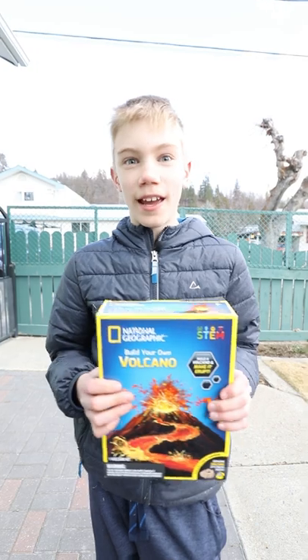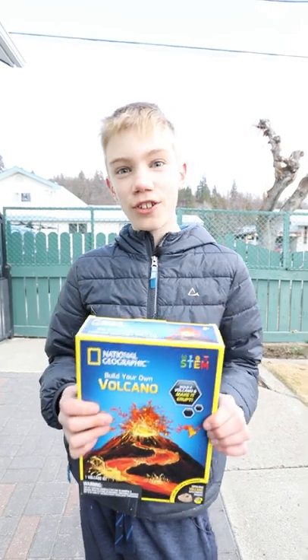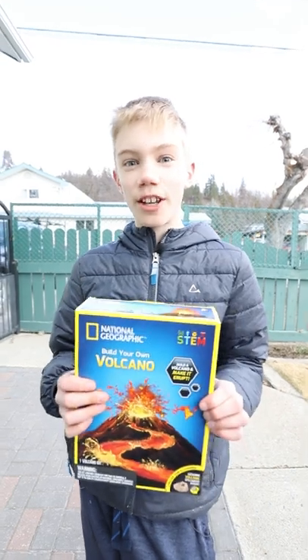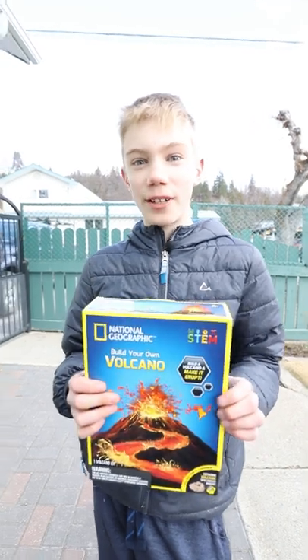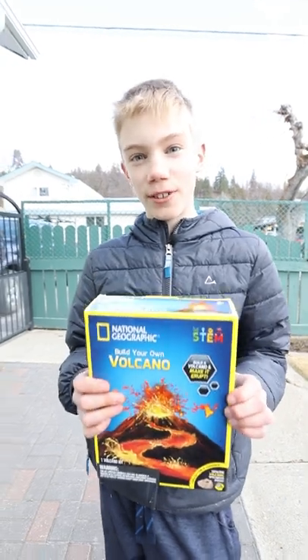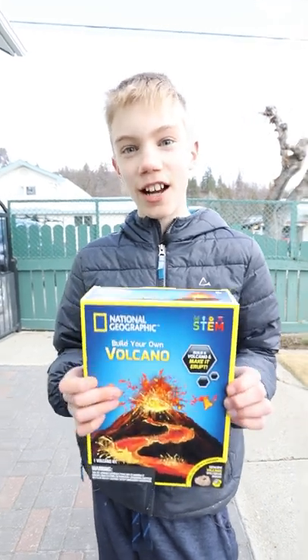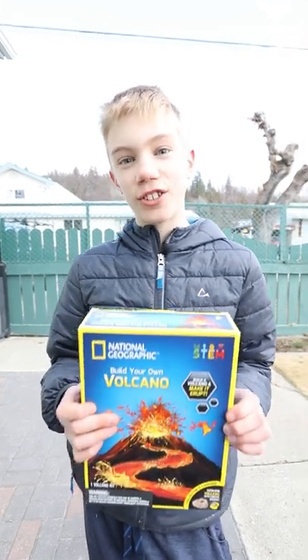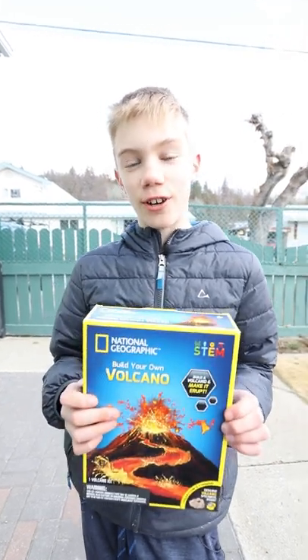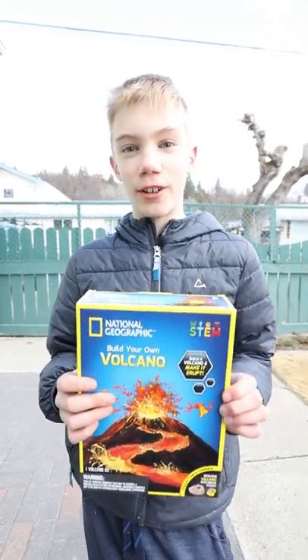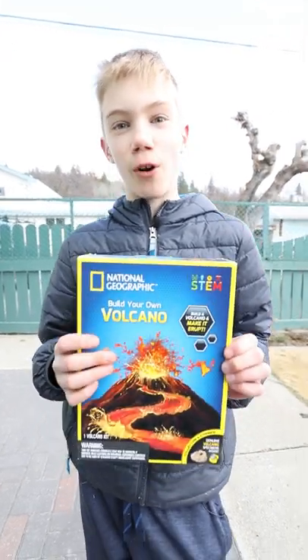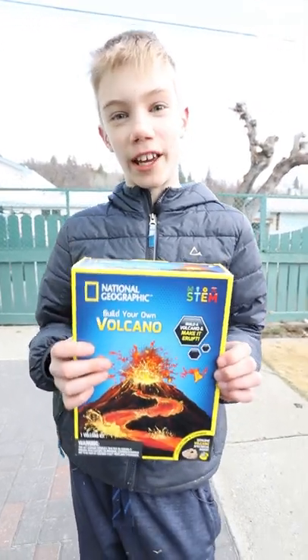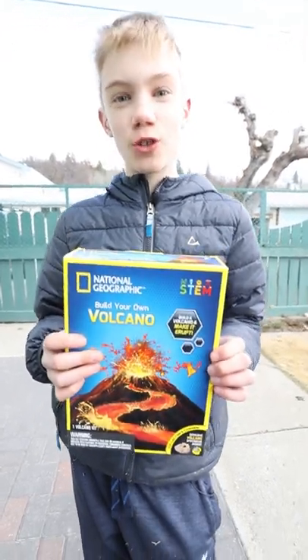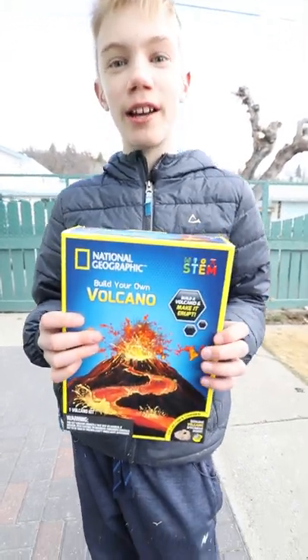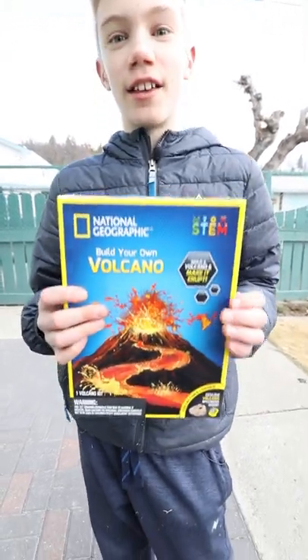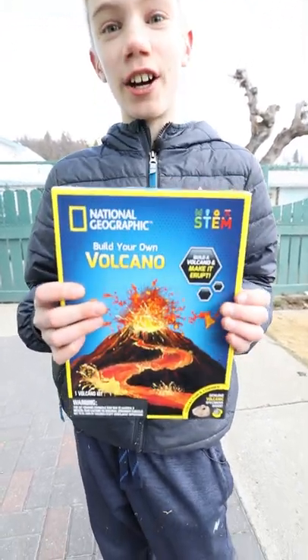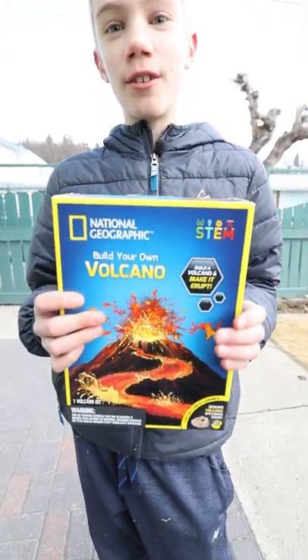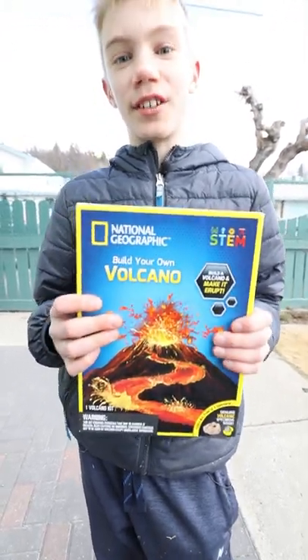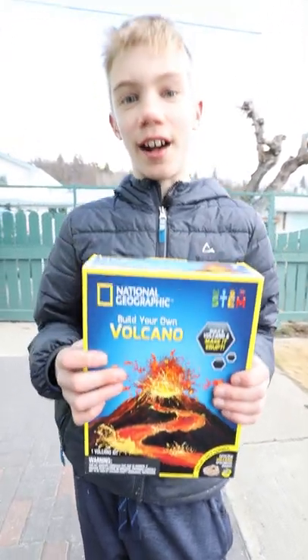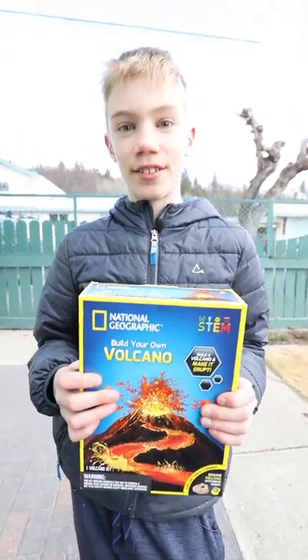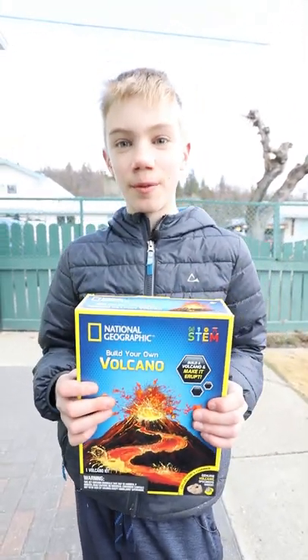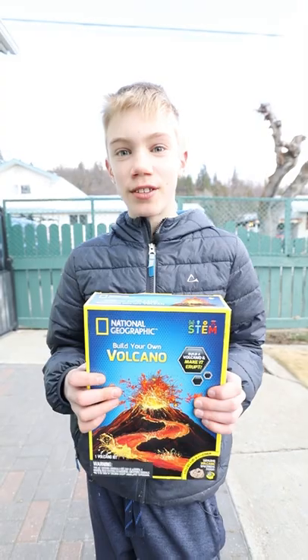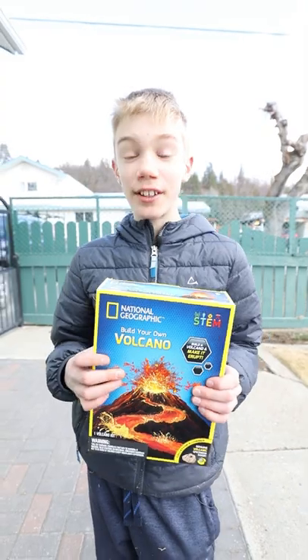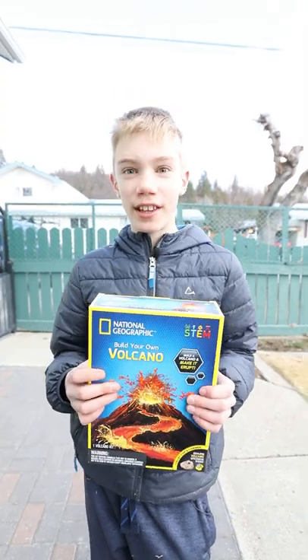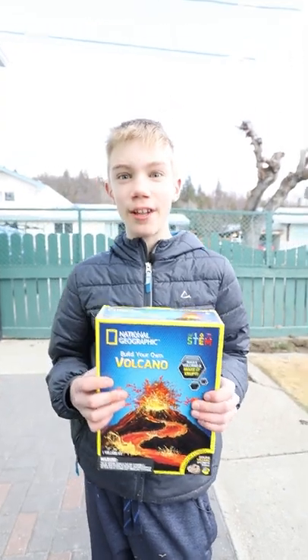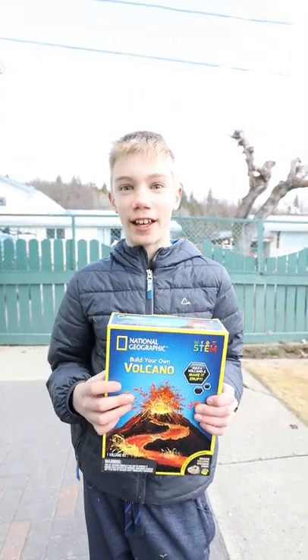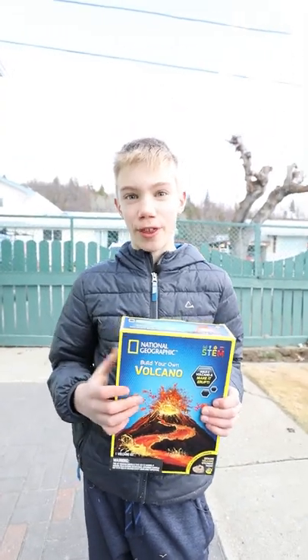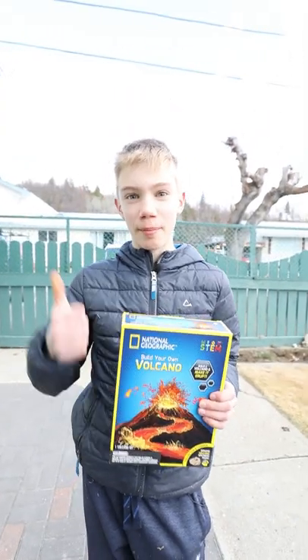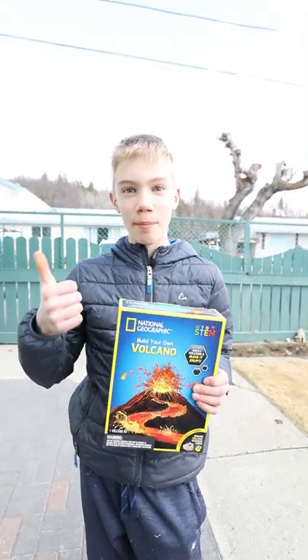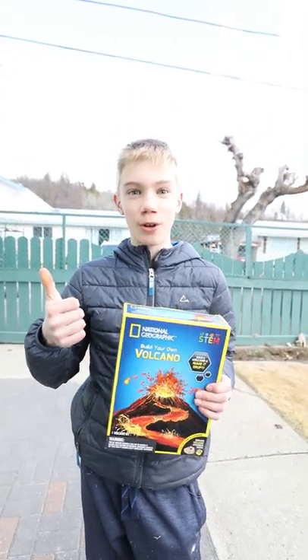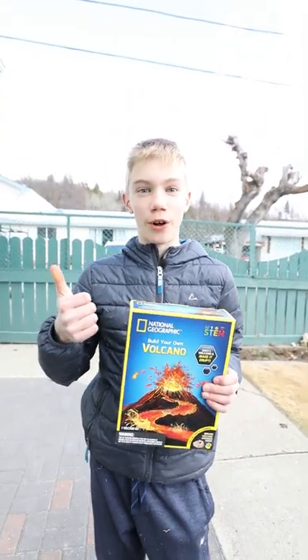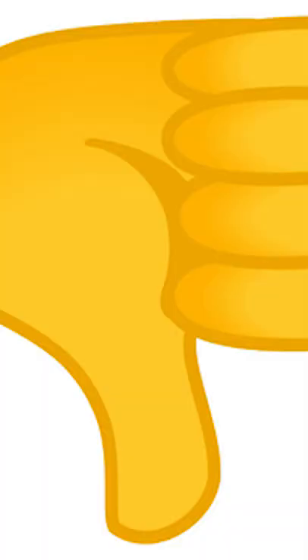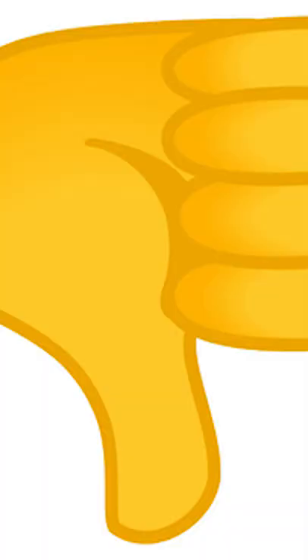In this short video, I'm going to see if this National Geographic Volcano toy is good or sucks. Stay tuned to the end if I give it a thumbs up or a thumbs down.